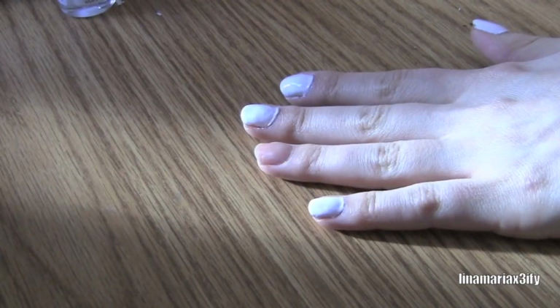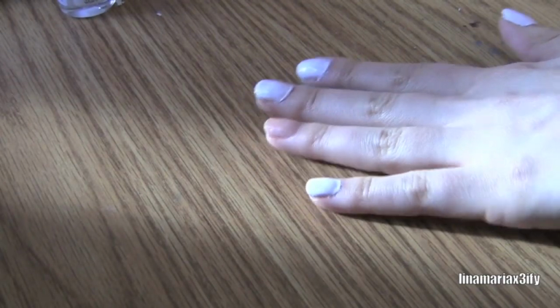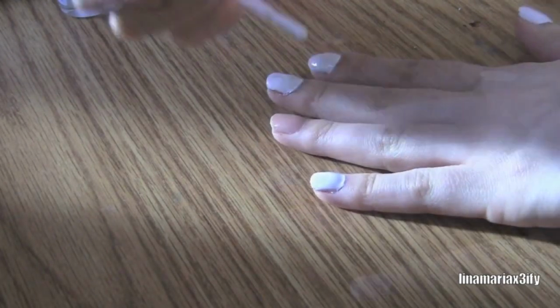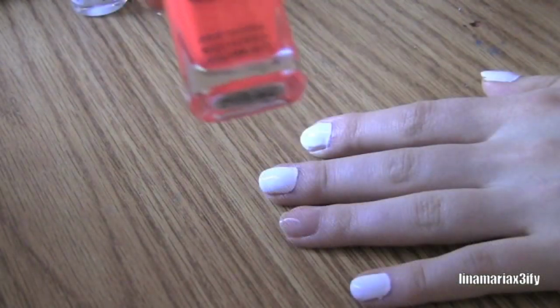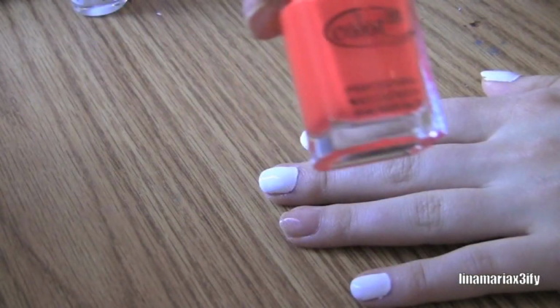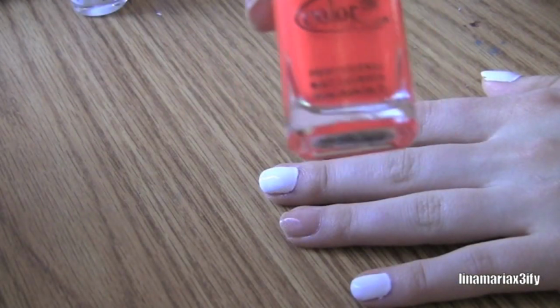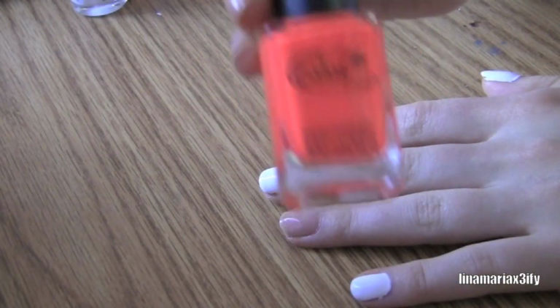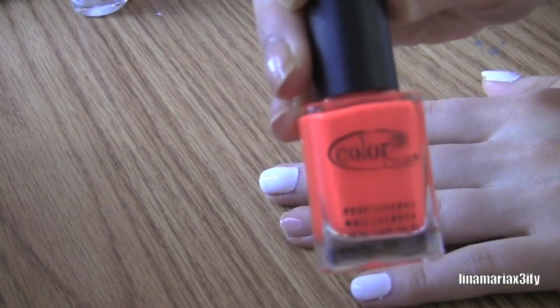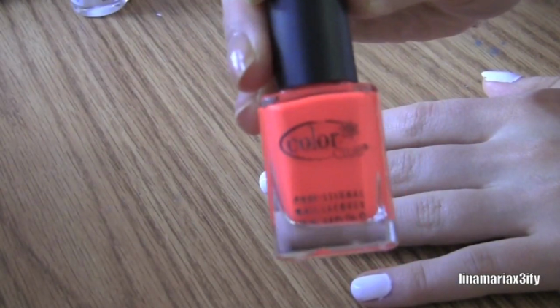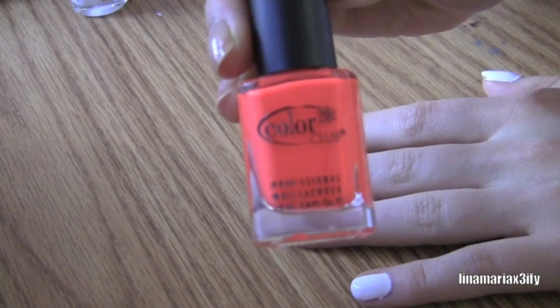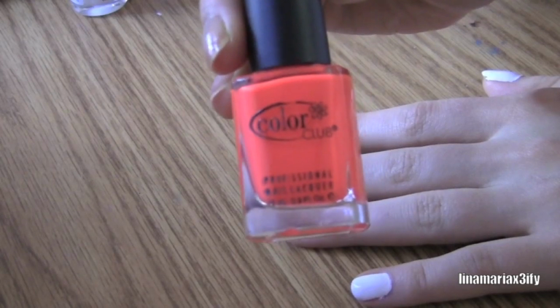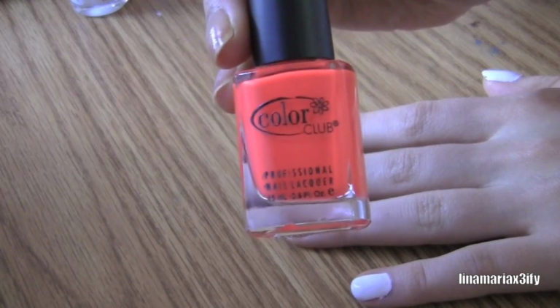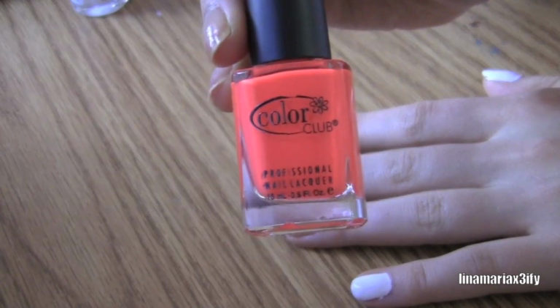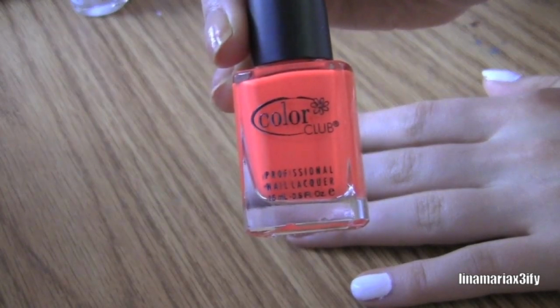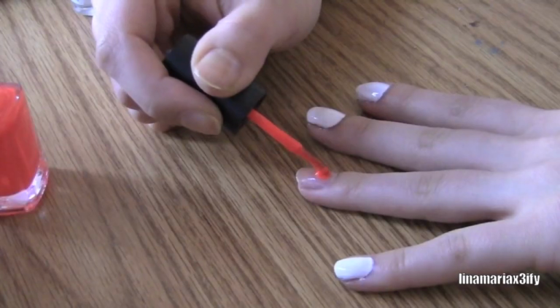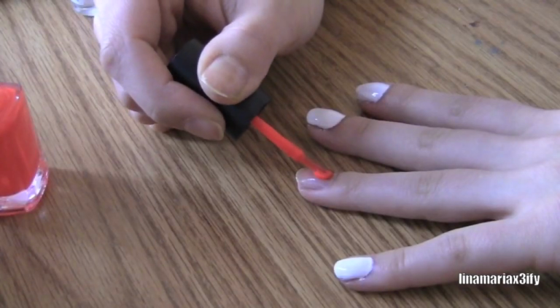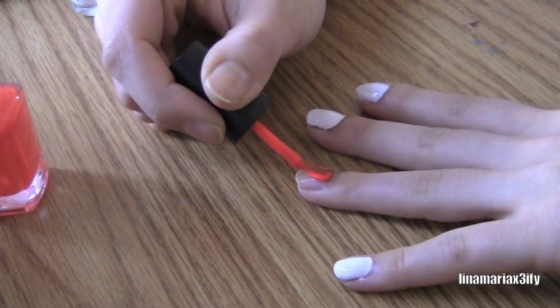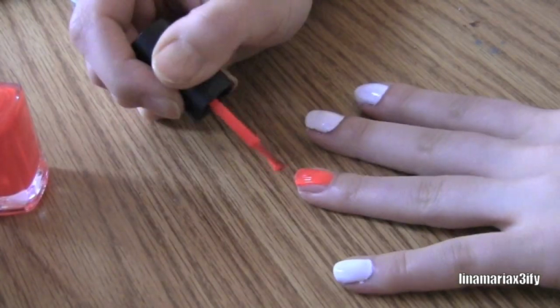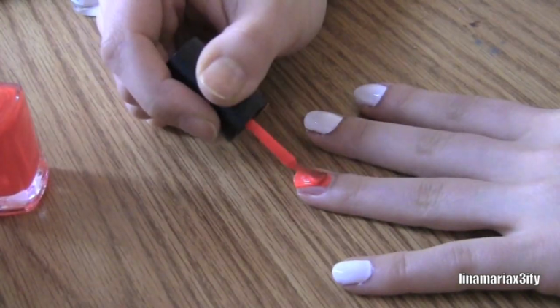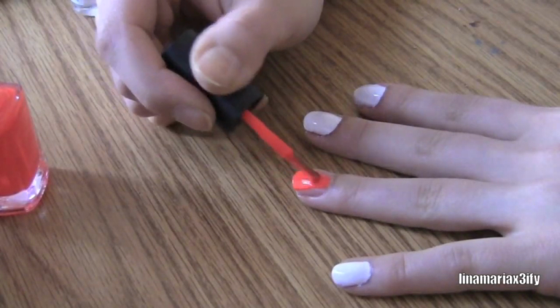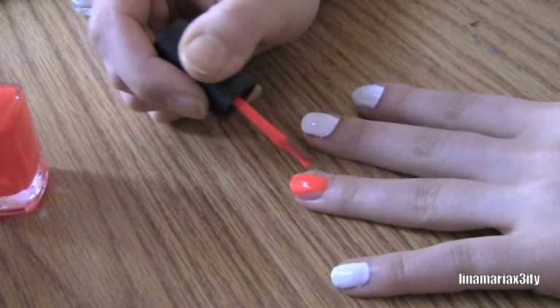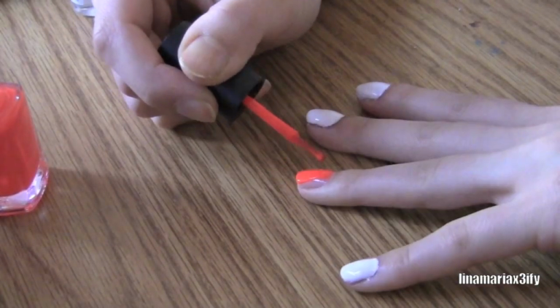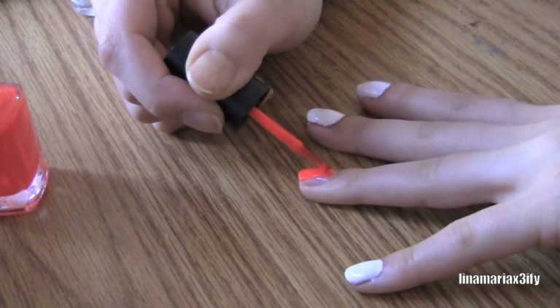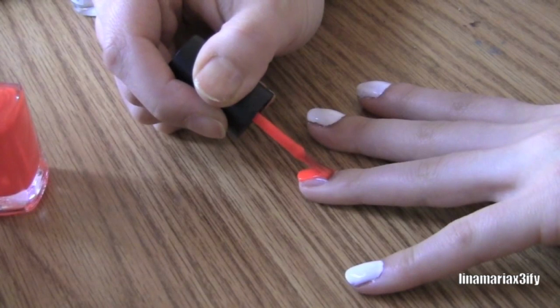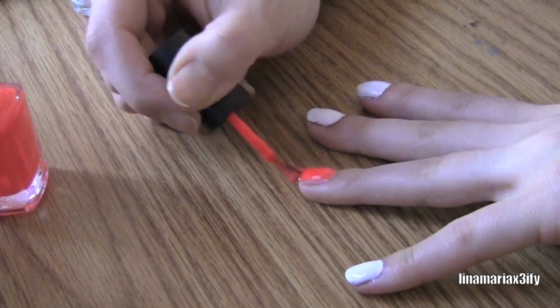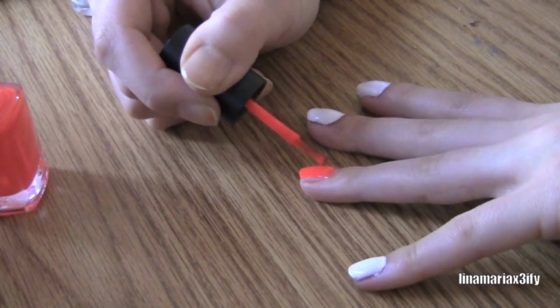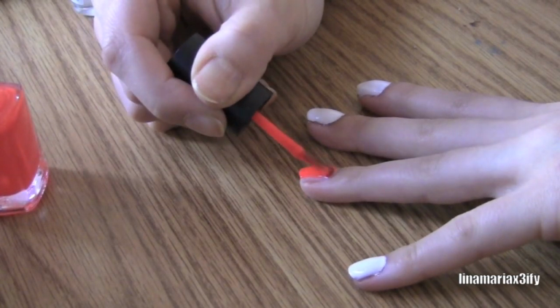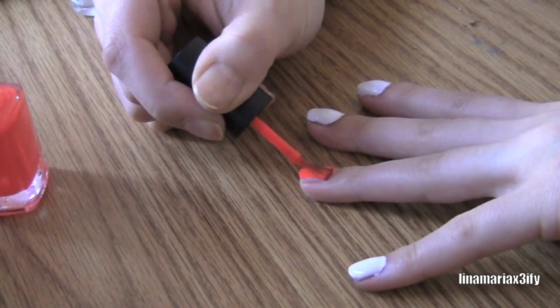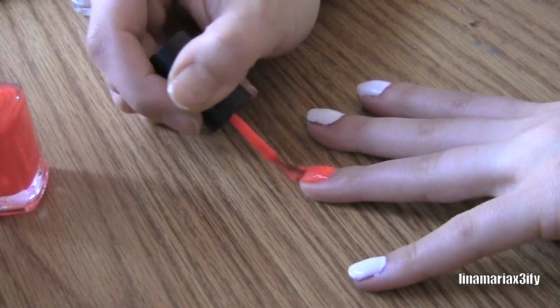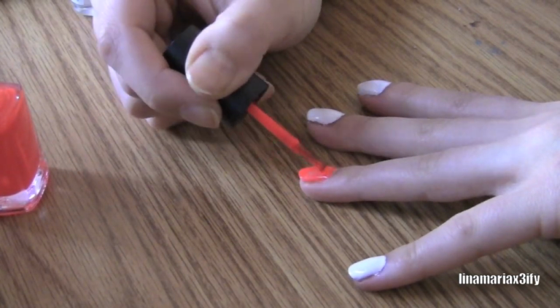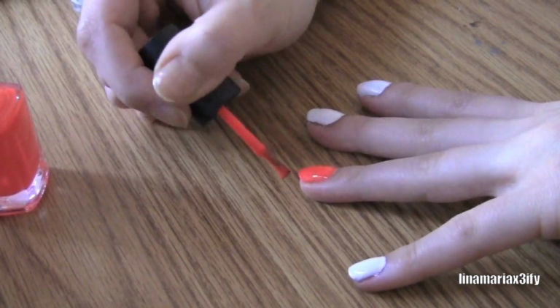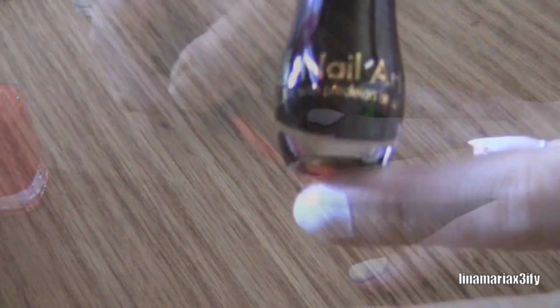For our ring finger, I'm applying this really neon orange — it's a really nice orange from Color Club. We're going to apply this to our ring finger for that pop of color.